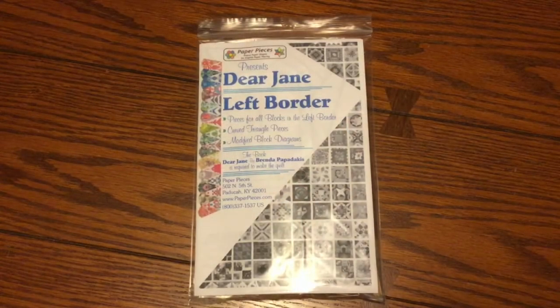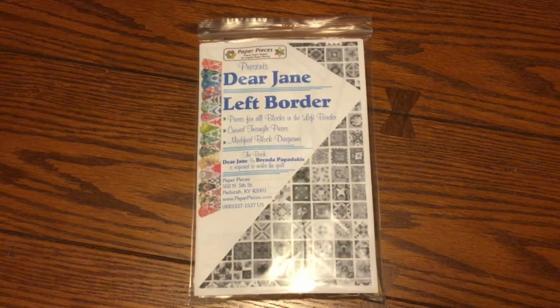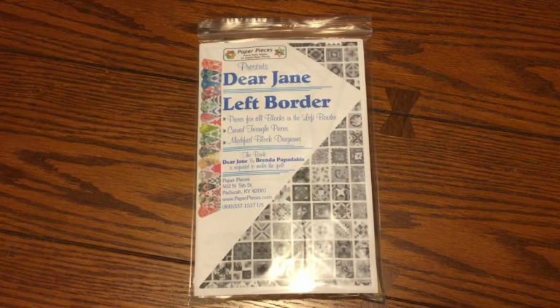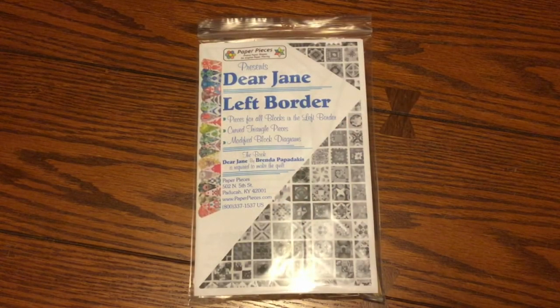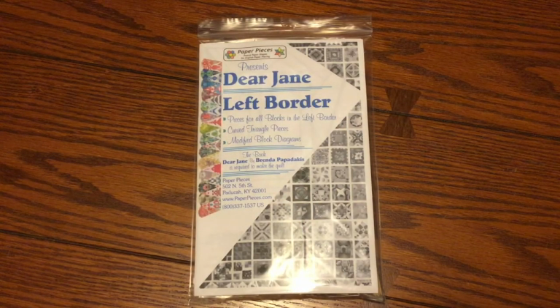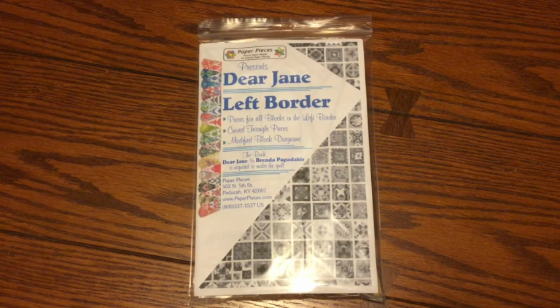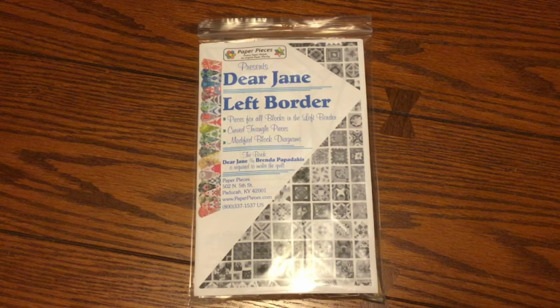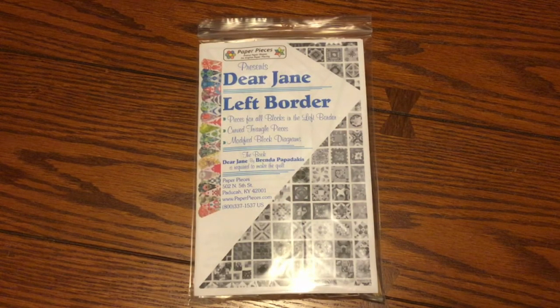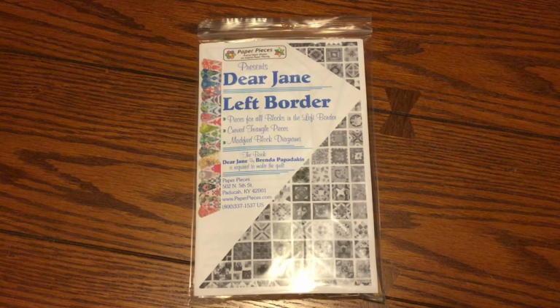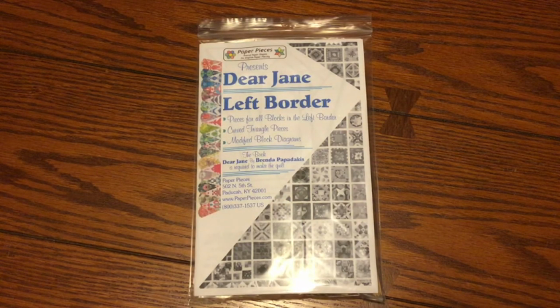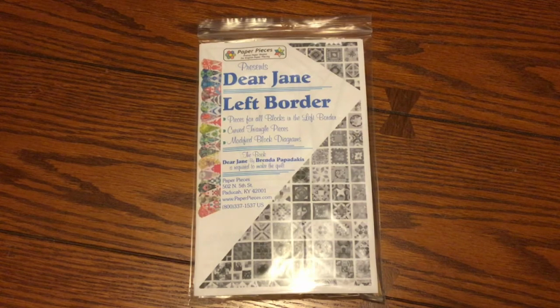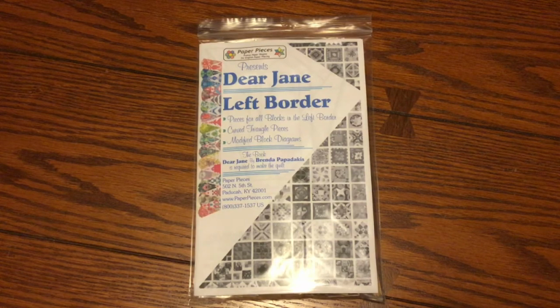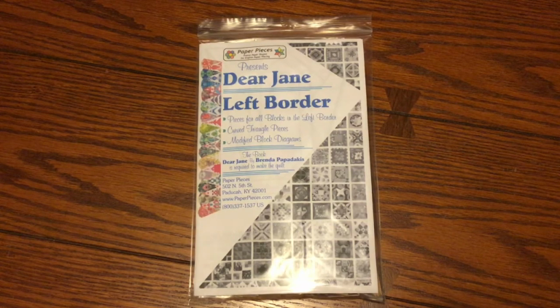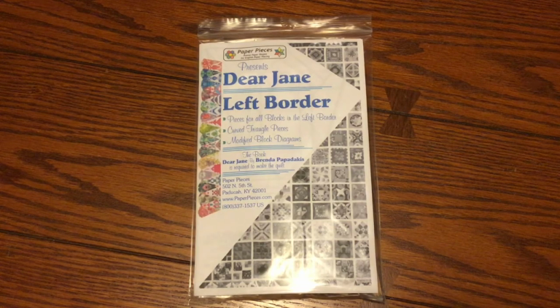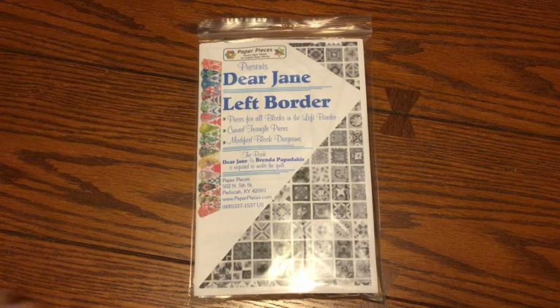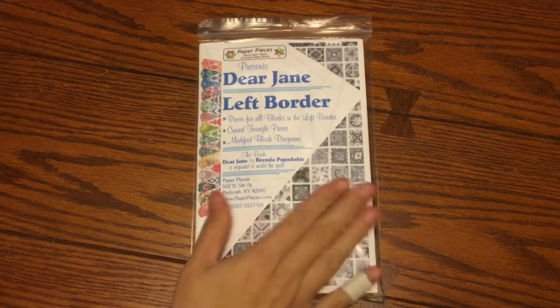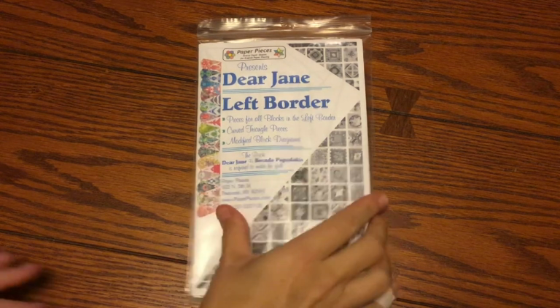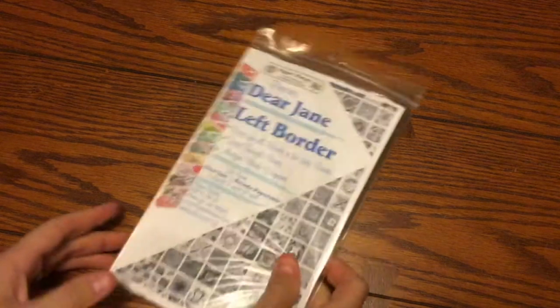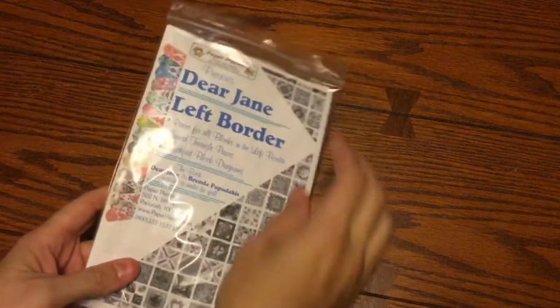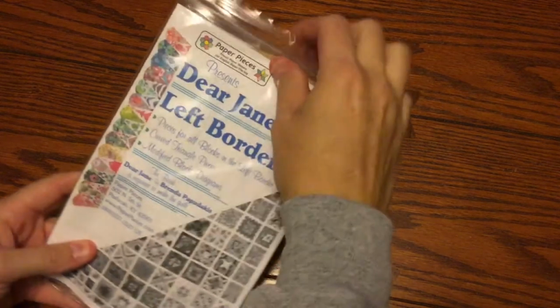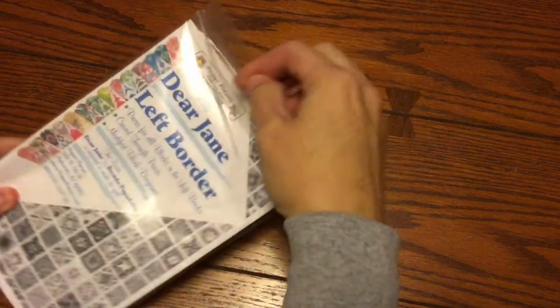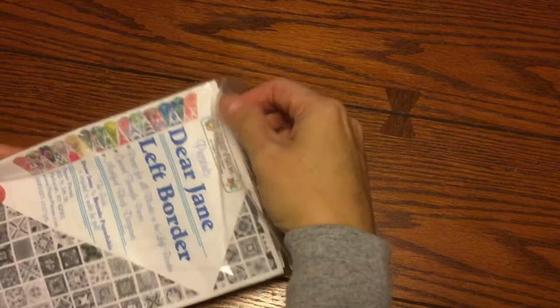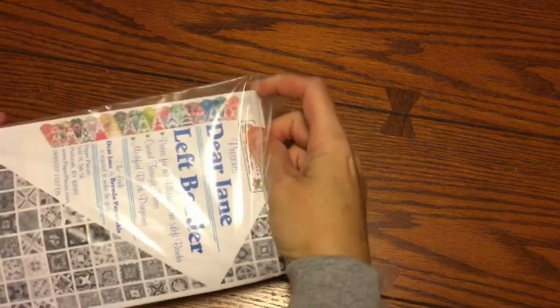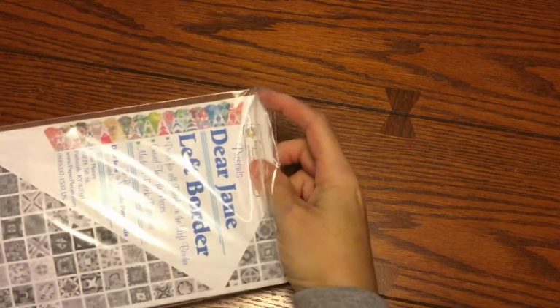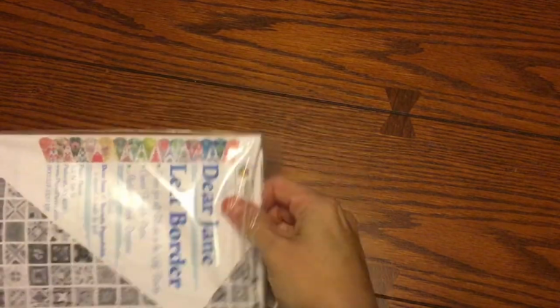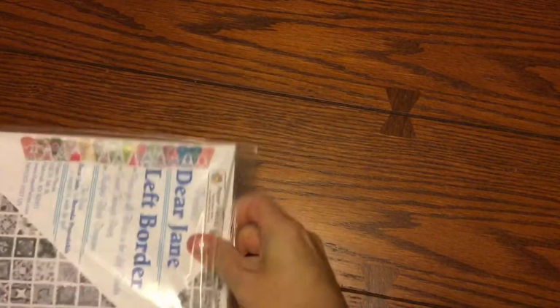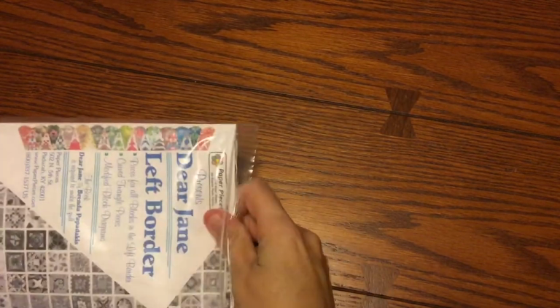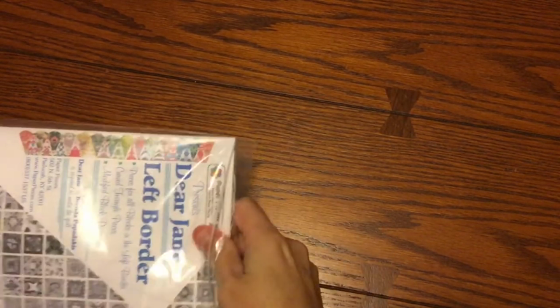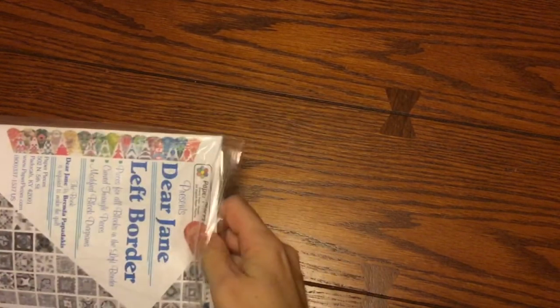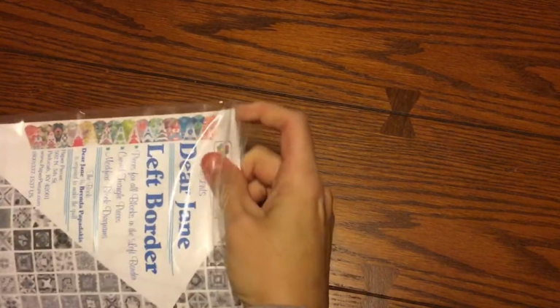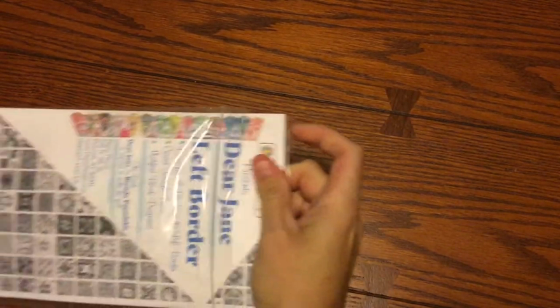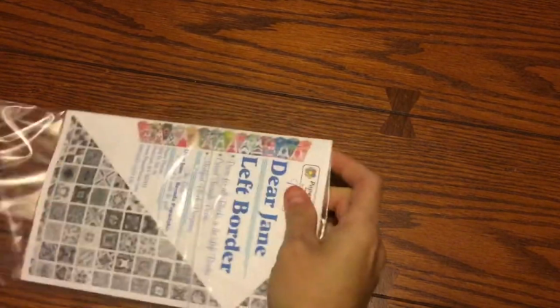This is the bagzort video for the left border. We're going to tackle the first bag first, so we're going to crack open the left border pack.